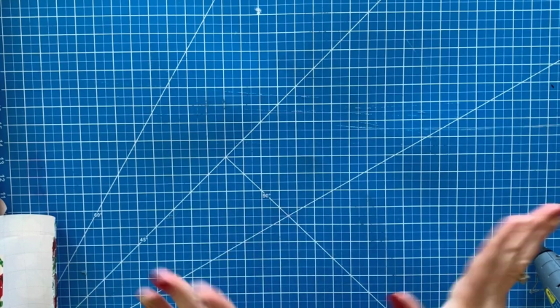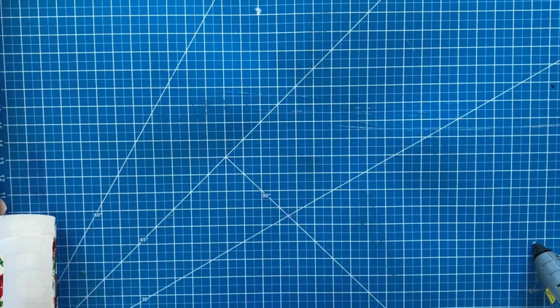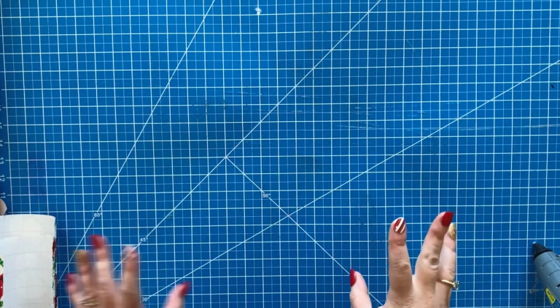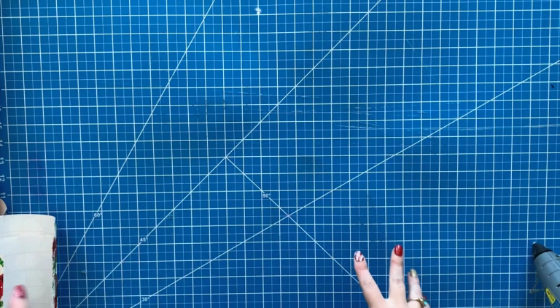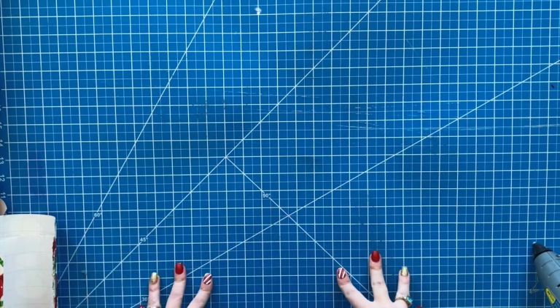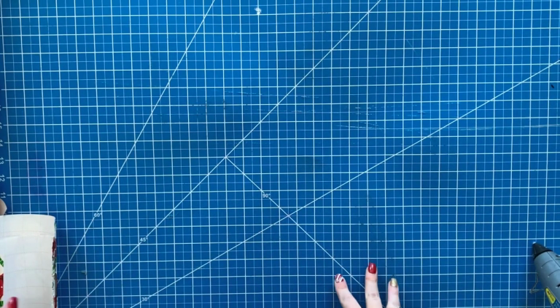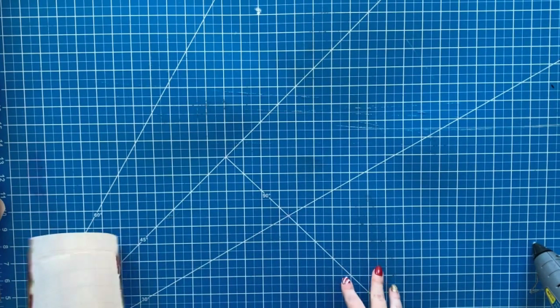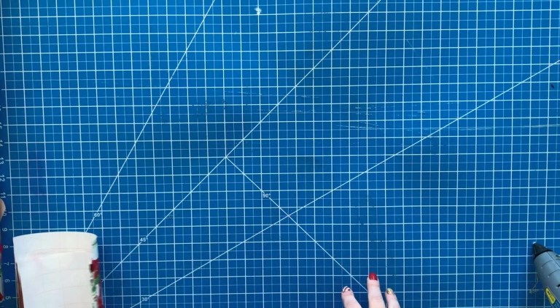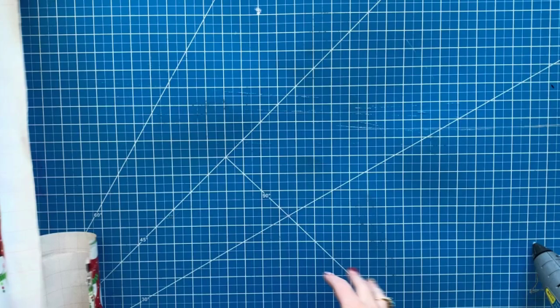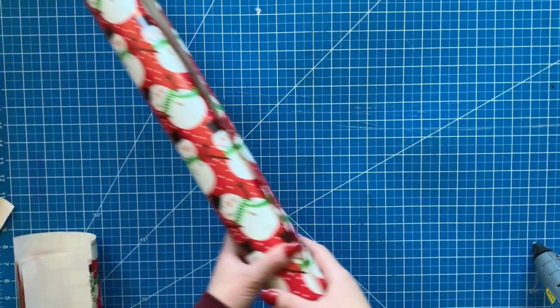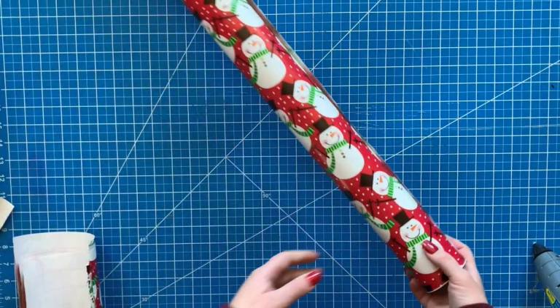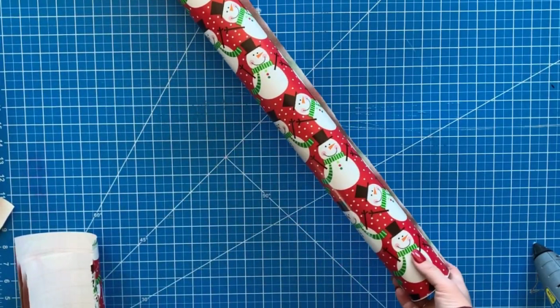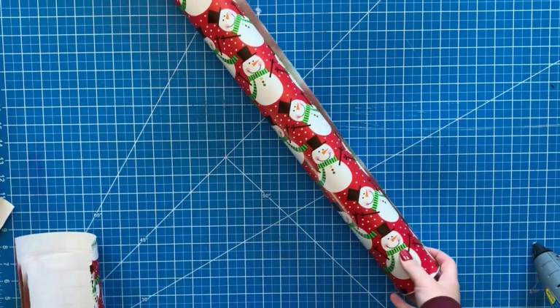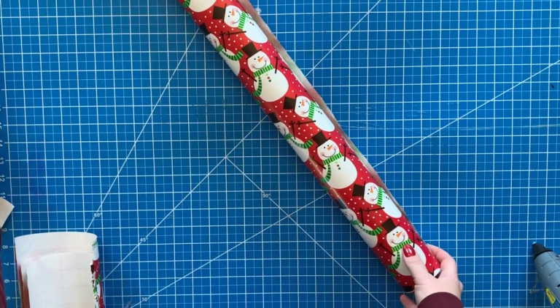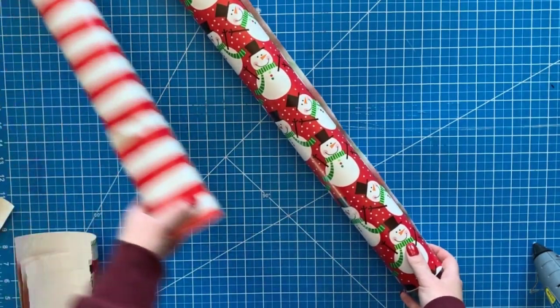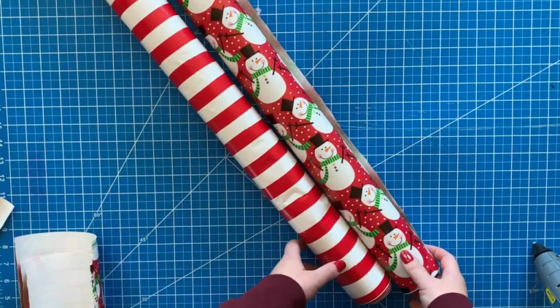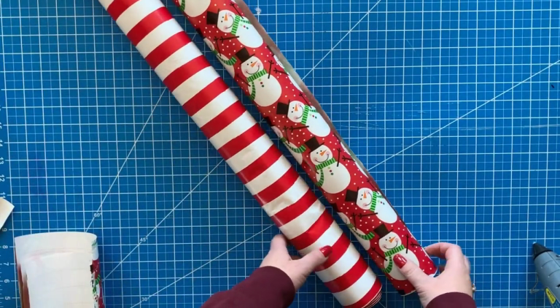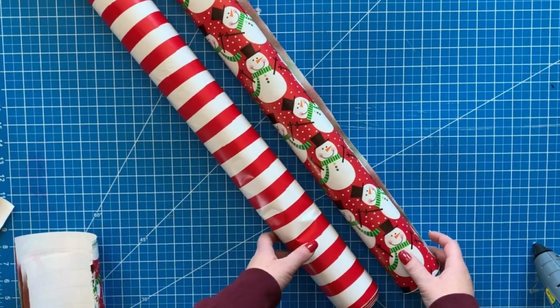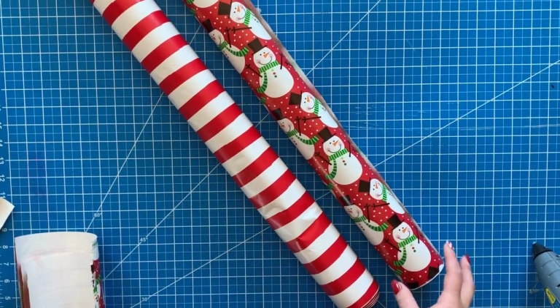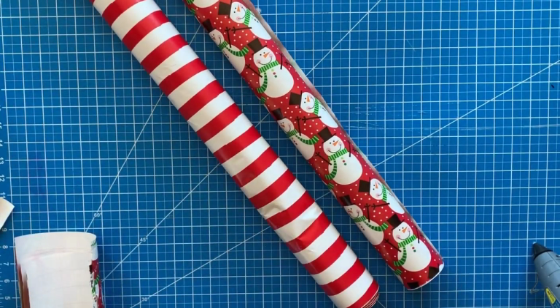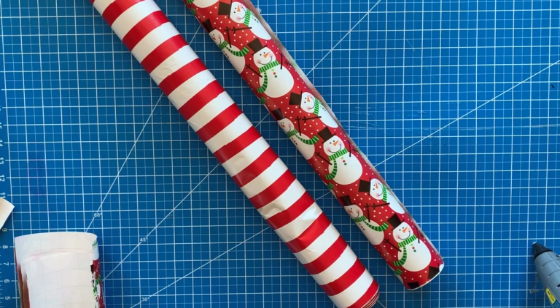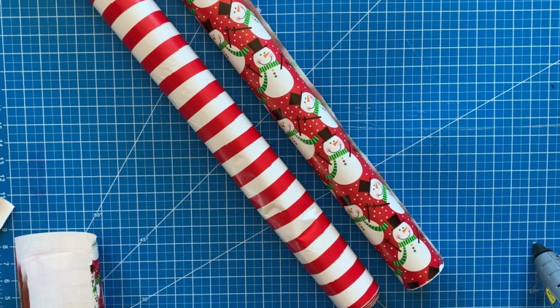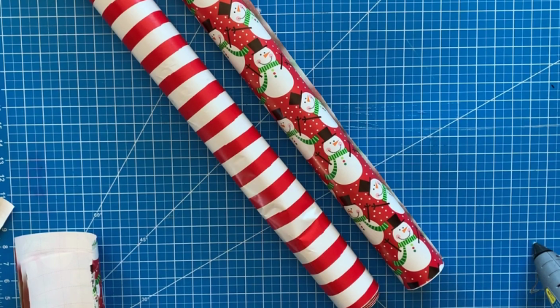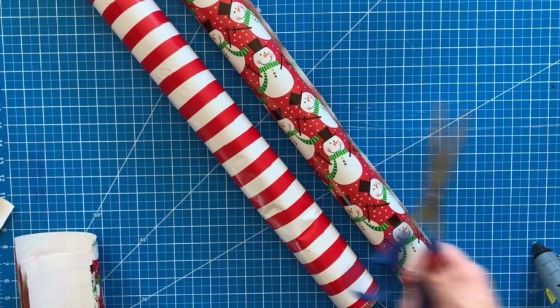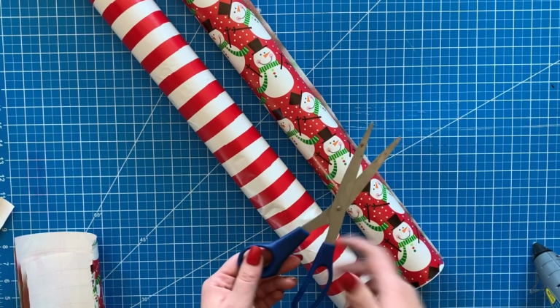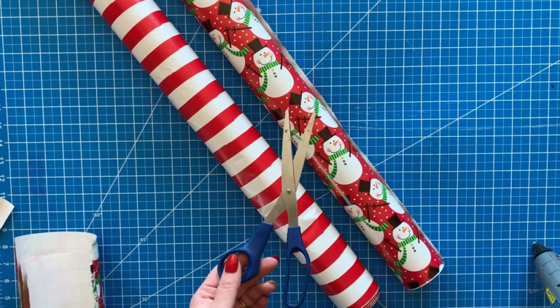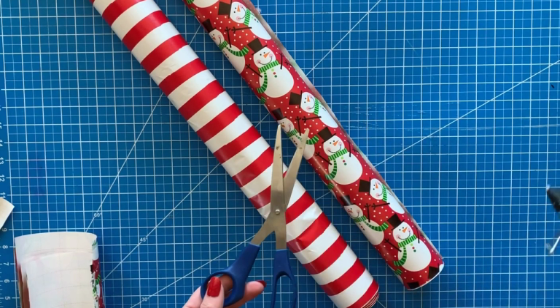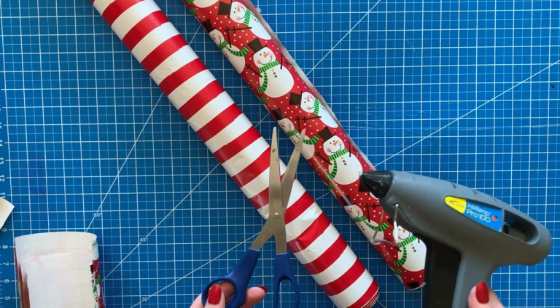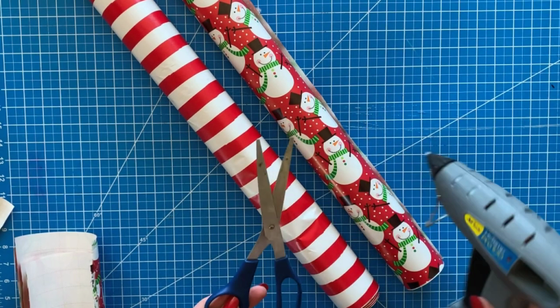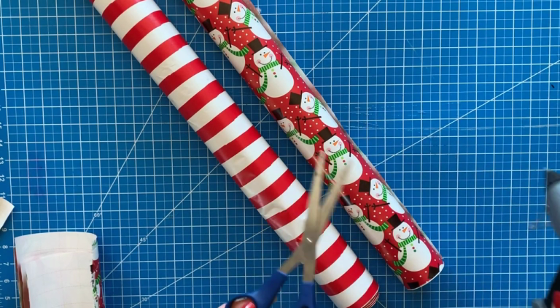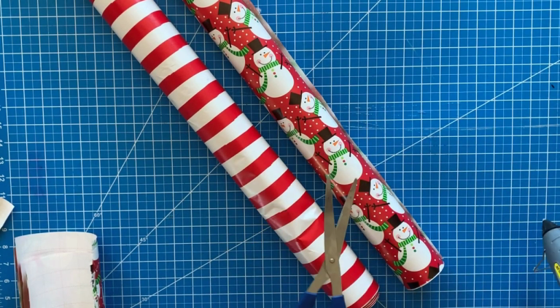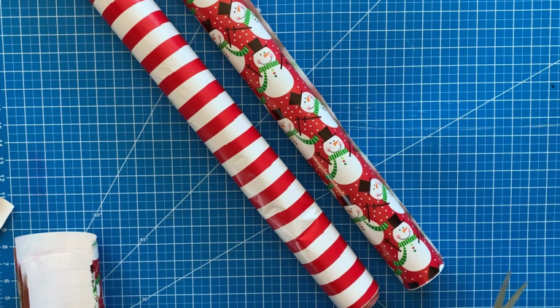All you're going to need for this tutorial is some leftover wrapping paper — you can use scraps, whatever you have — some scissors, and a glue gun. These are super easy tutorials.